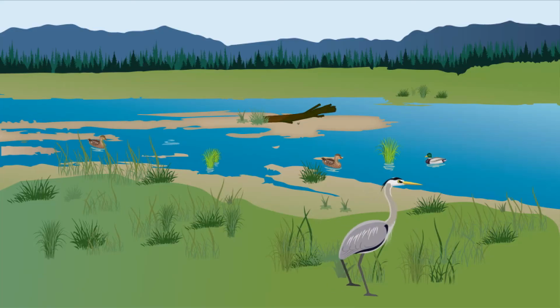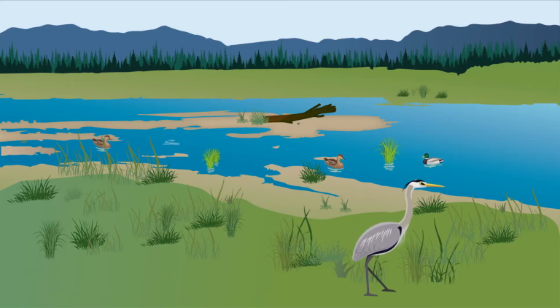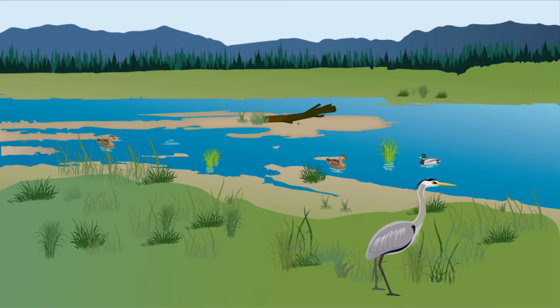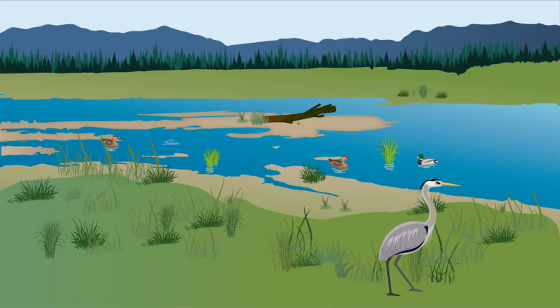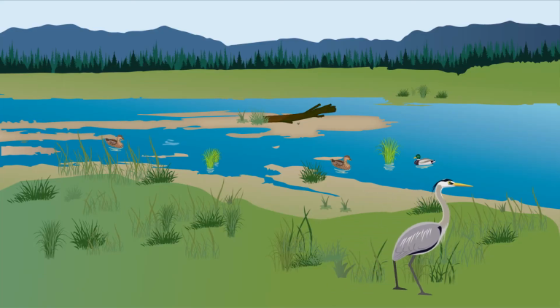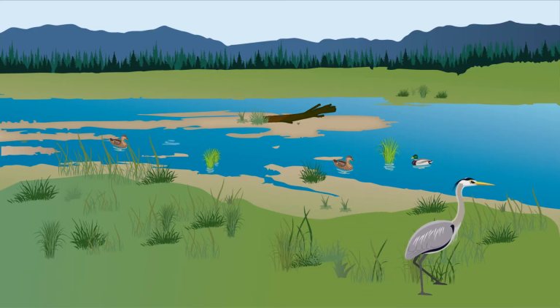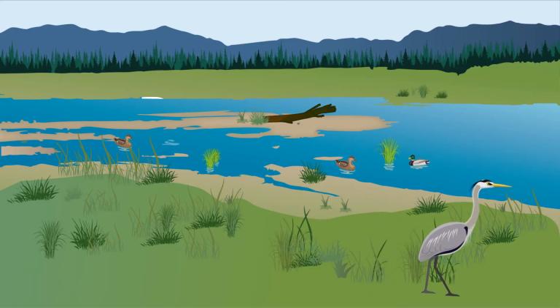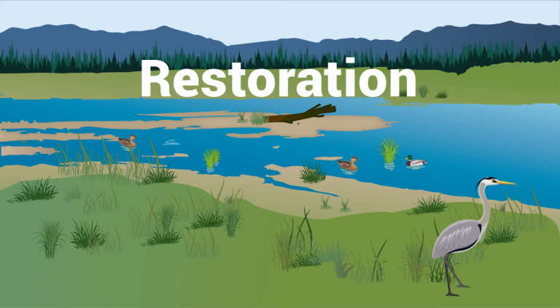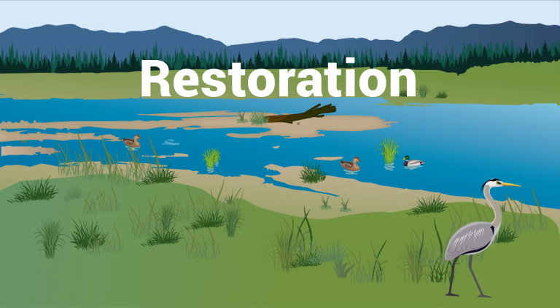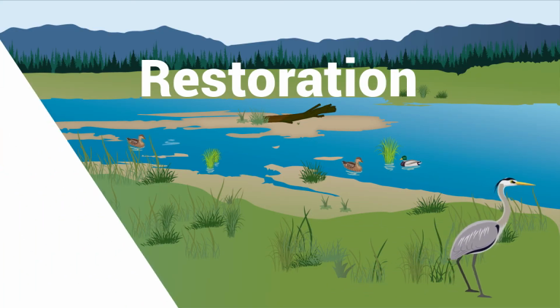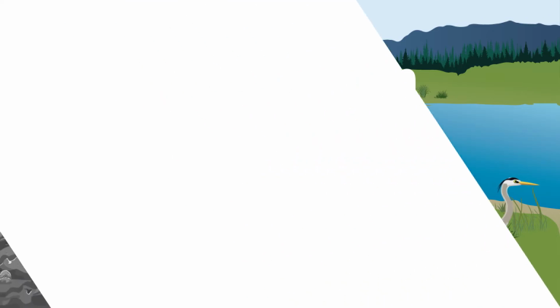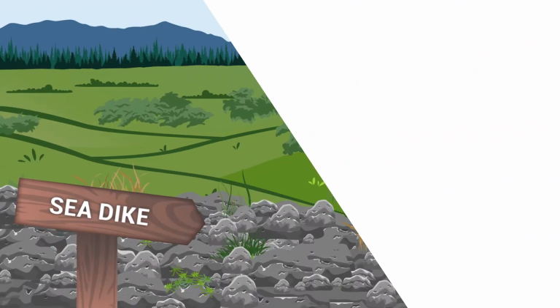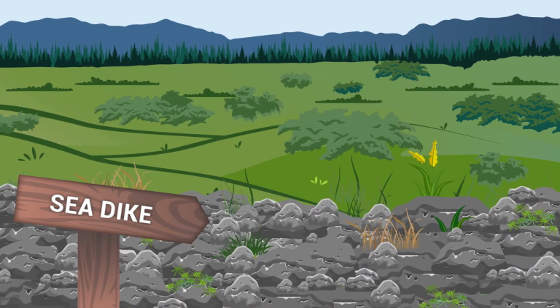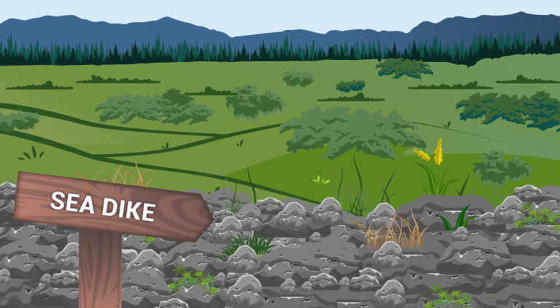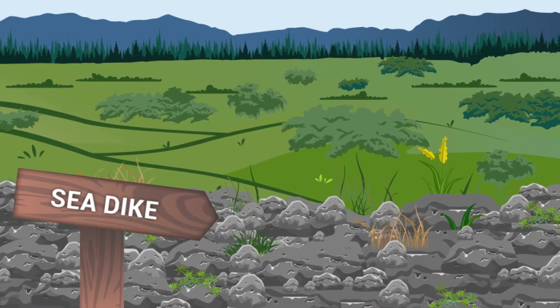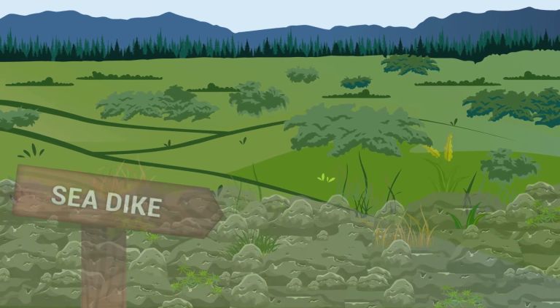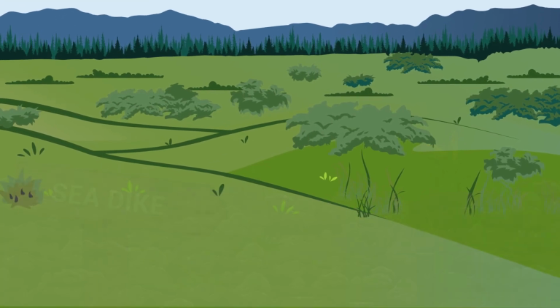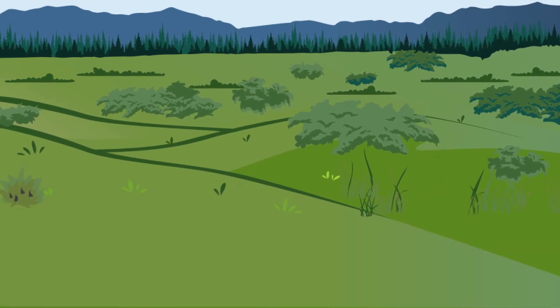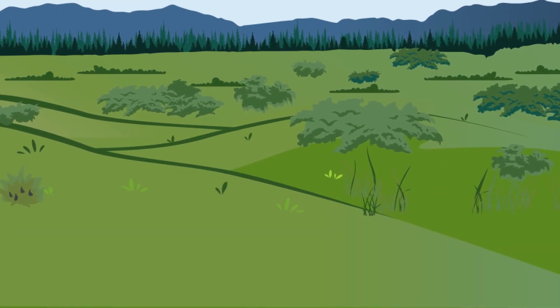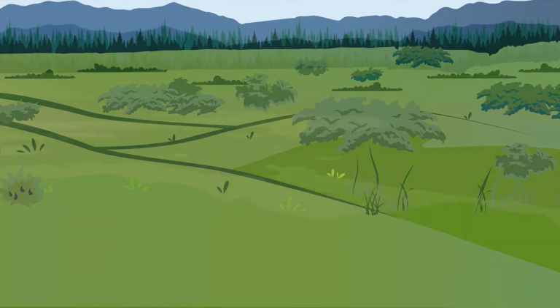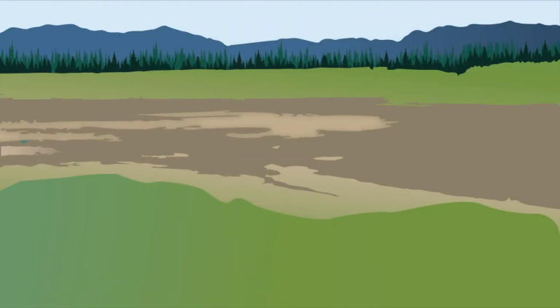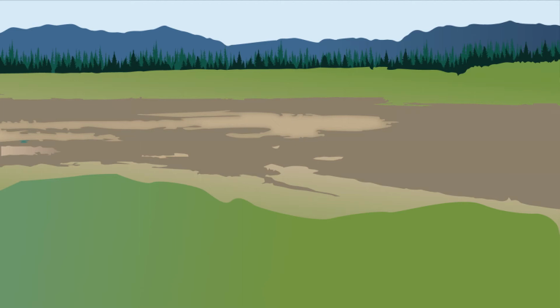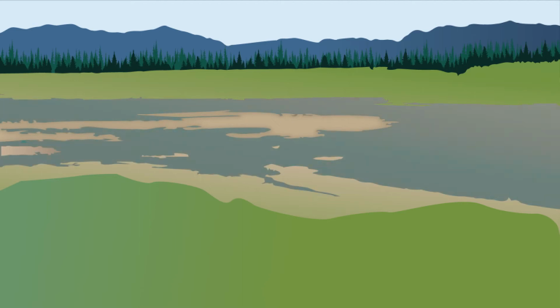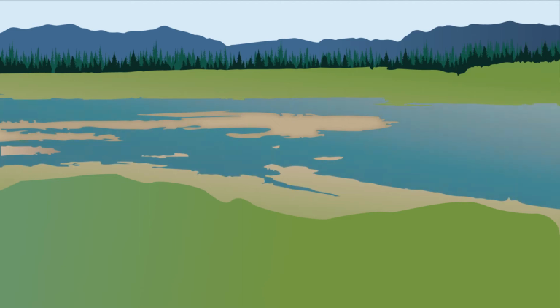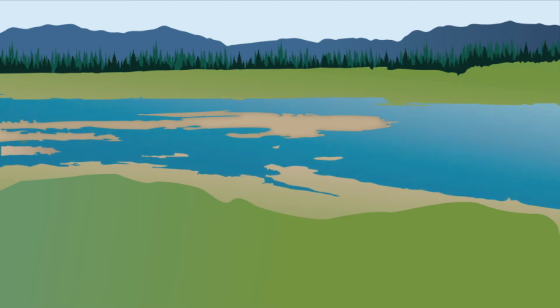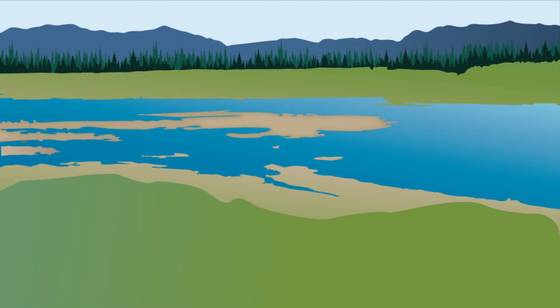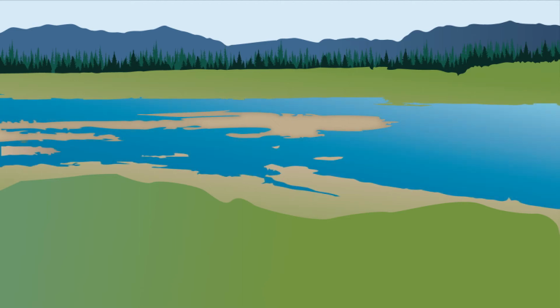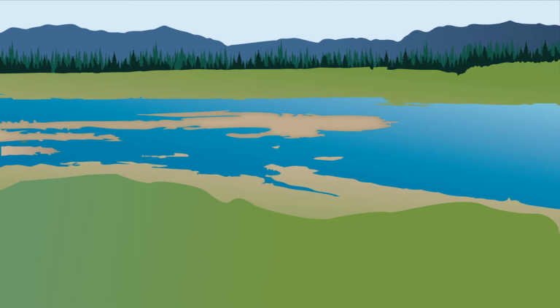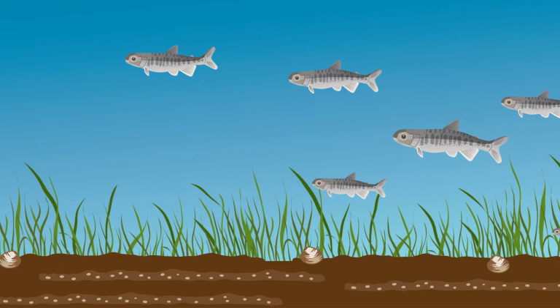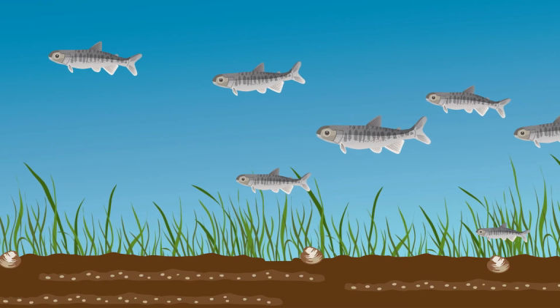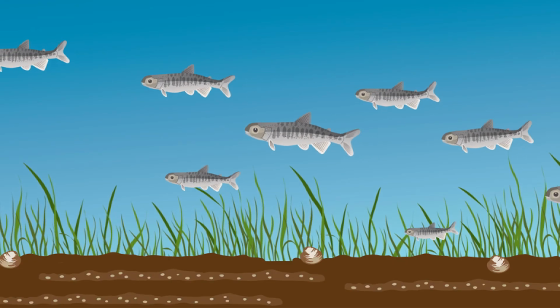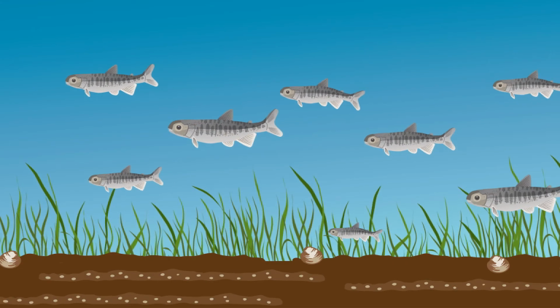So, how do we get them back? We do it through restoration. First, we remove or set back the dikes. Then rivers and tides wash over the land once again, and the salmon move back in immediately.